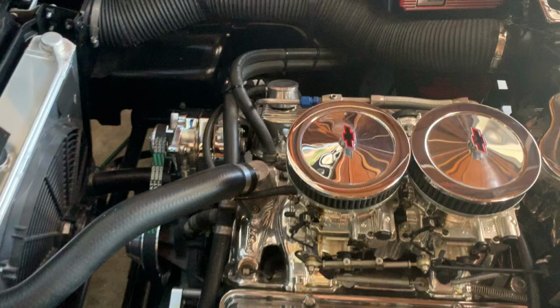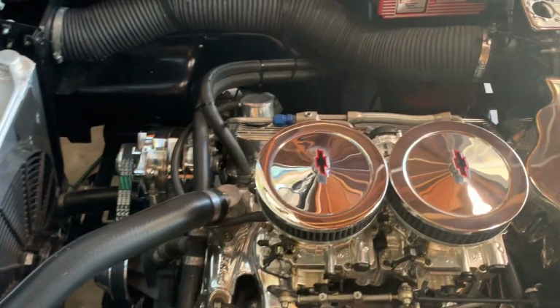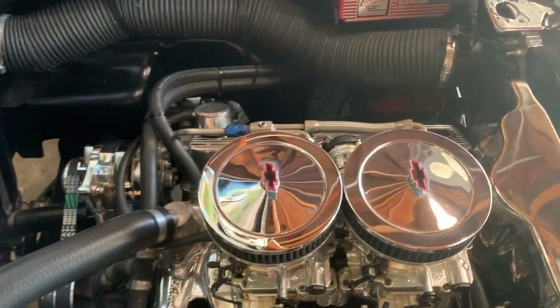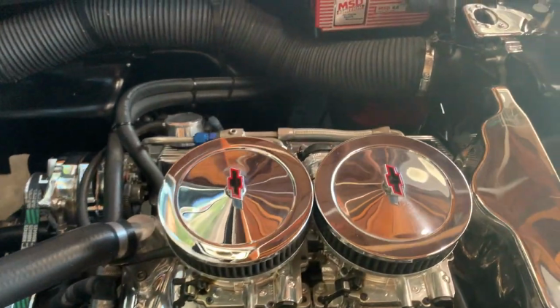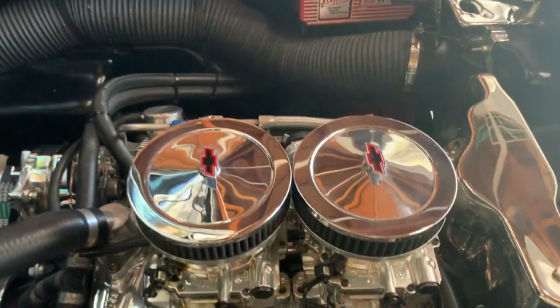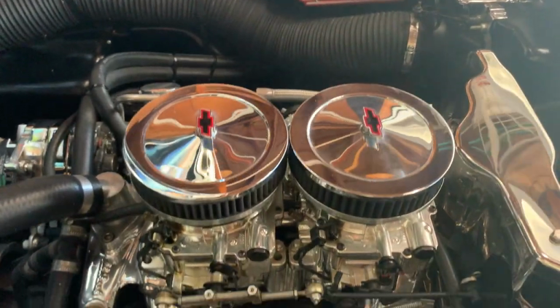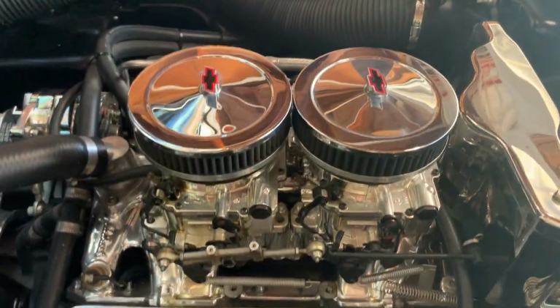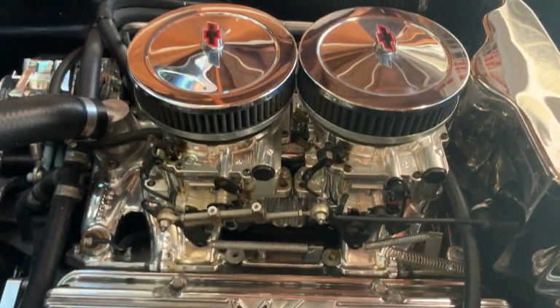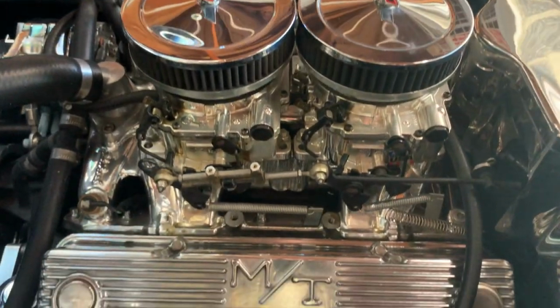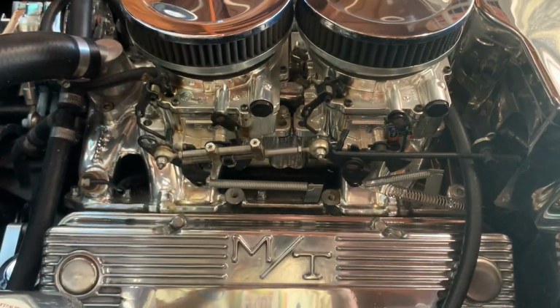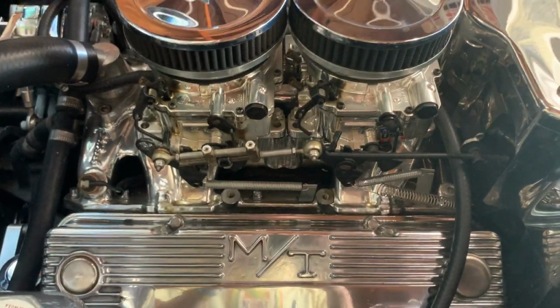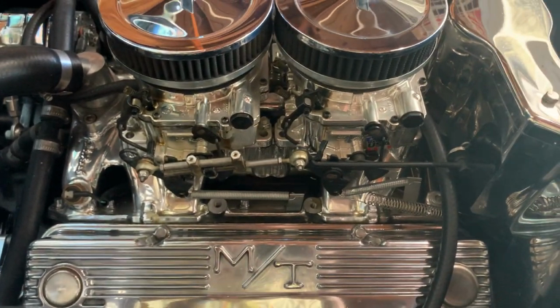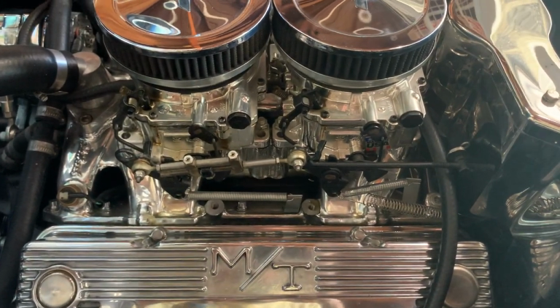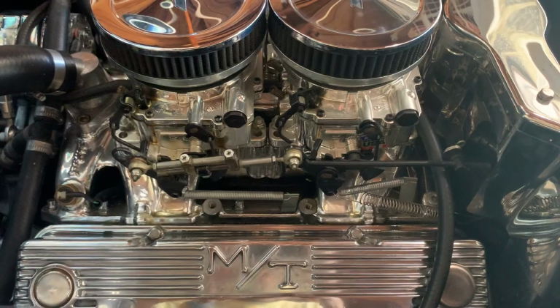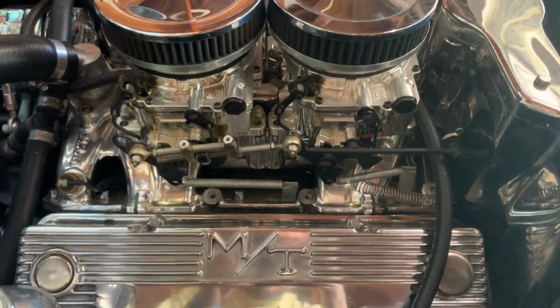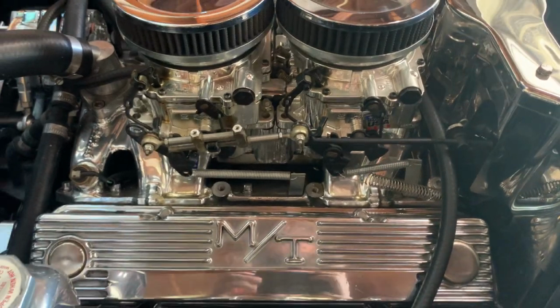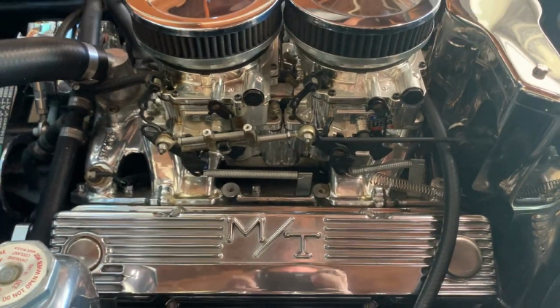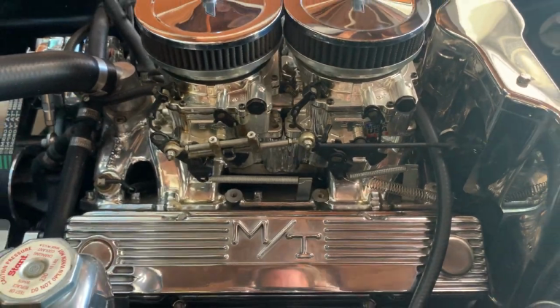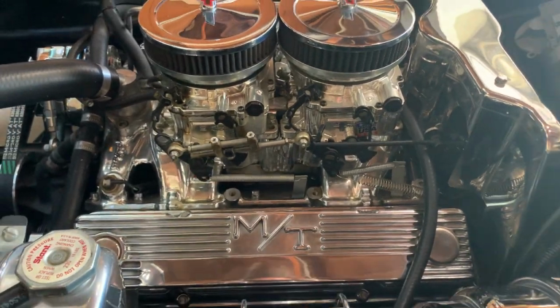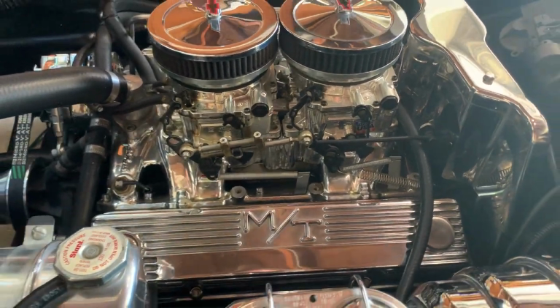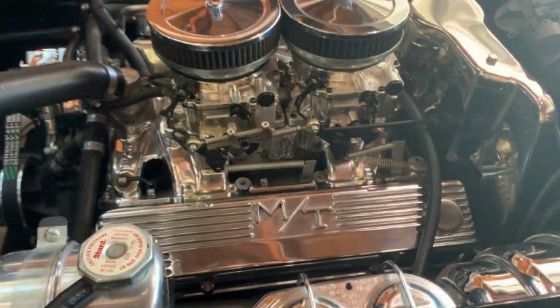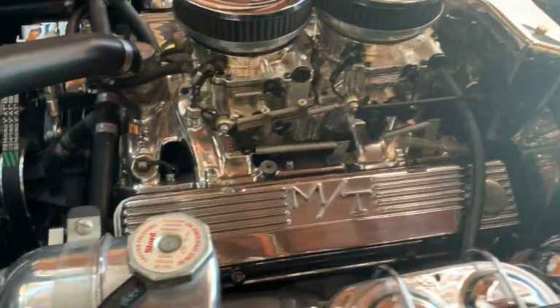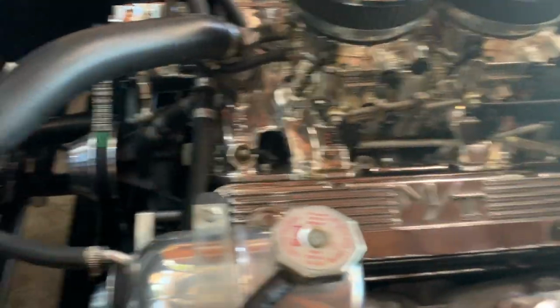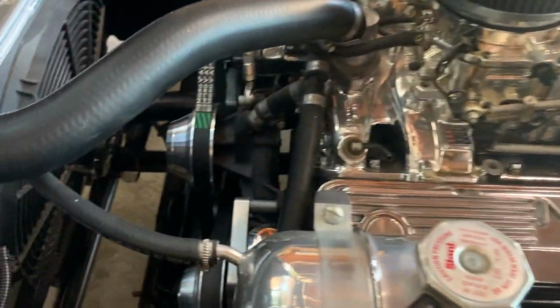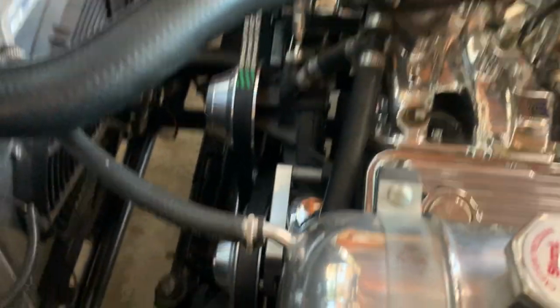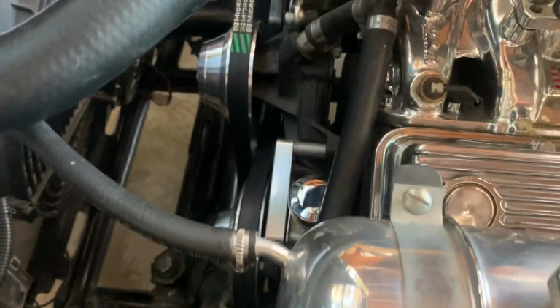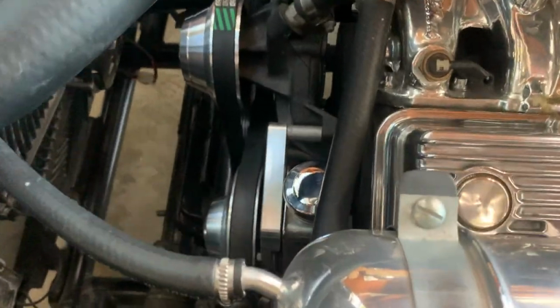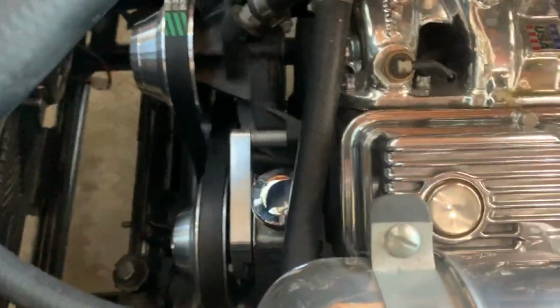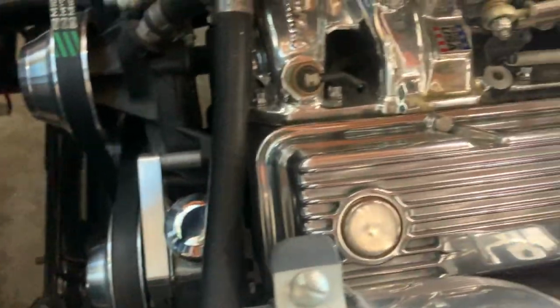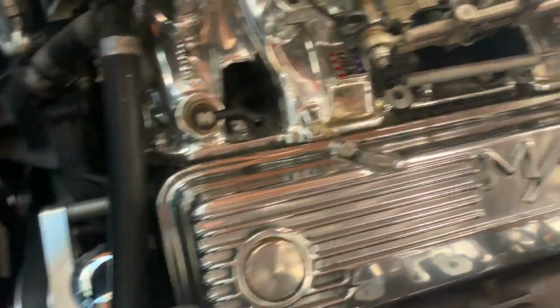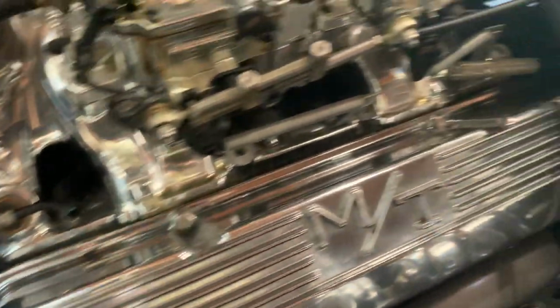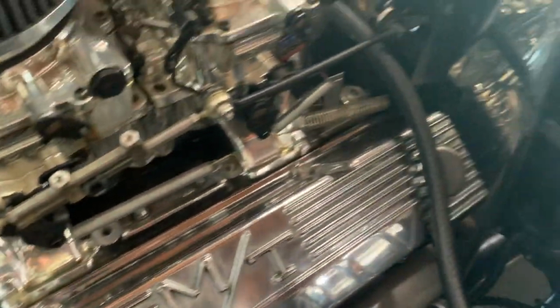The engine is a 350 out of Chevrolet. It's a great engine with about 31,000 to 32,000 miles on it.